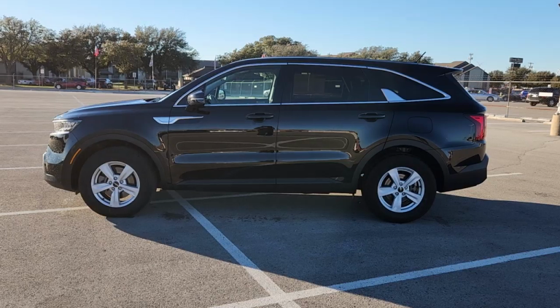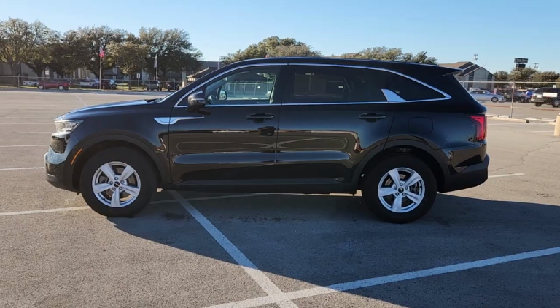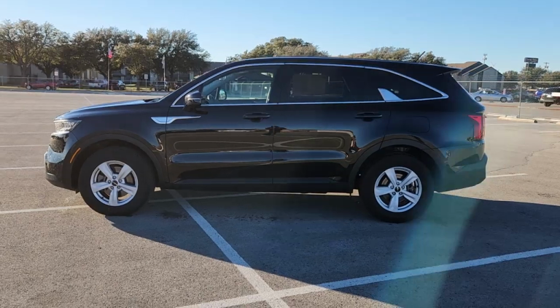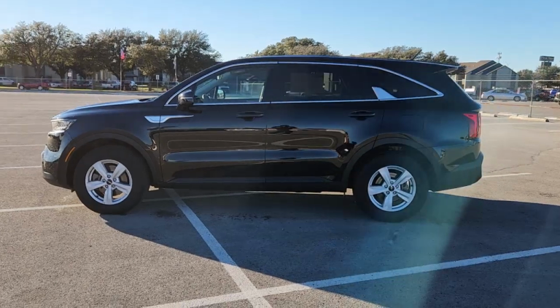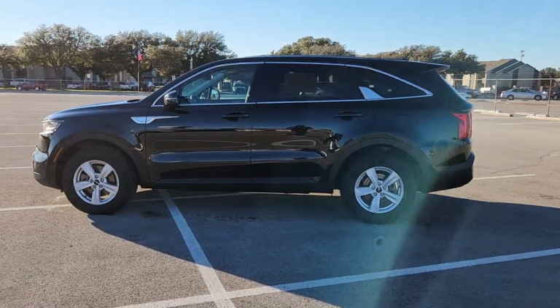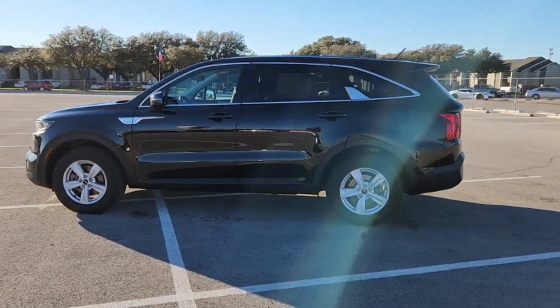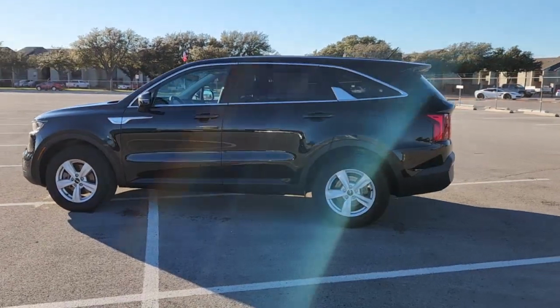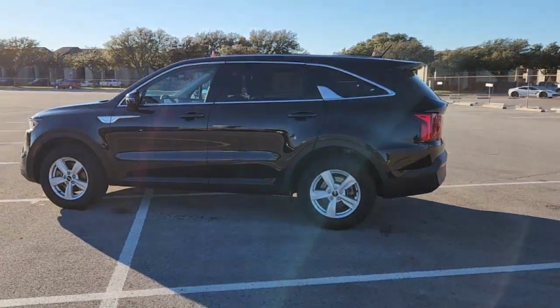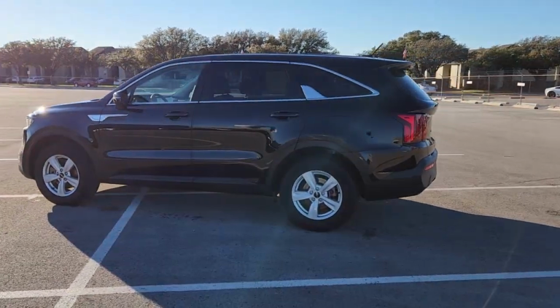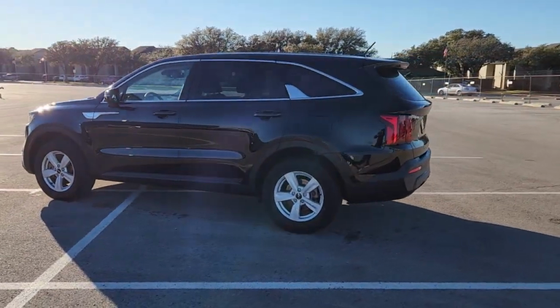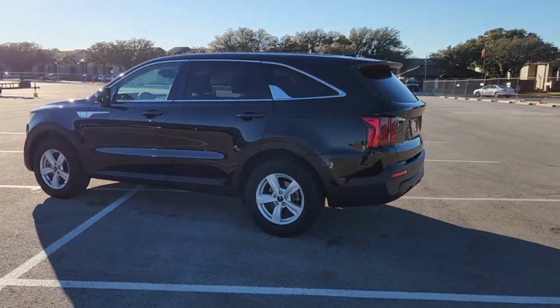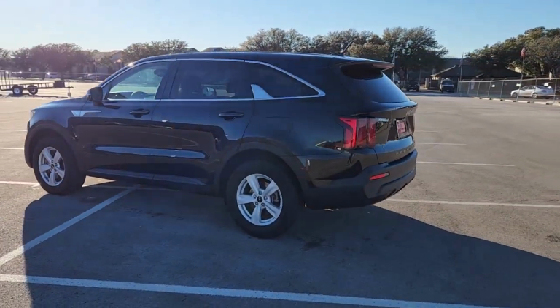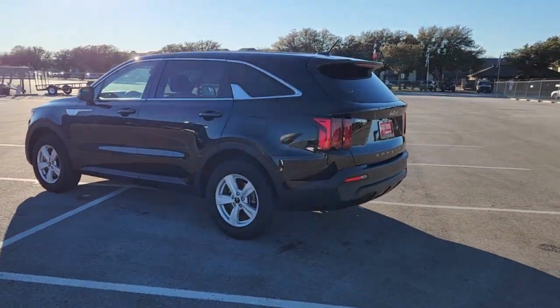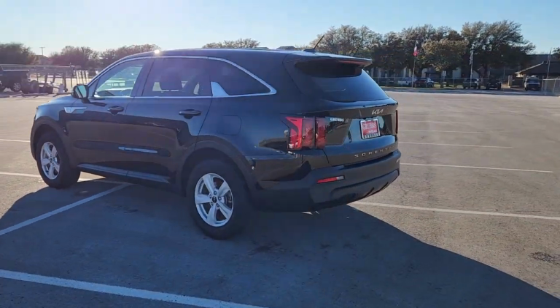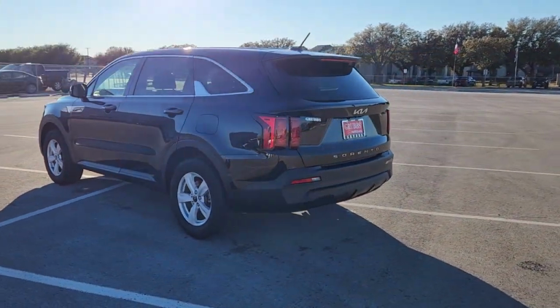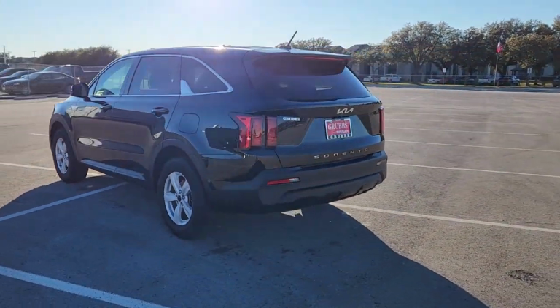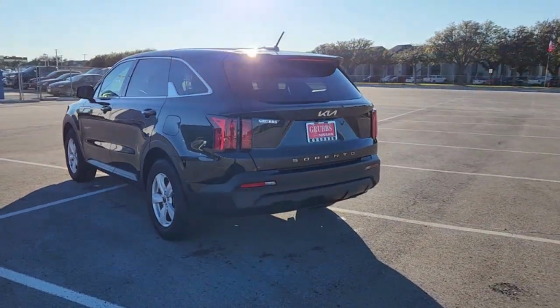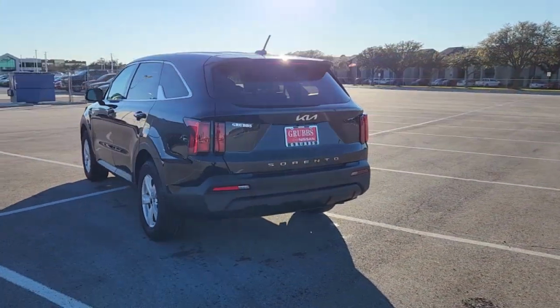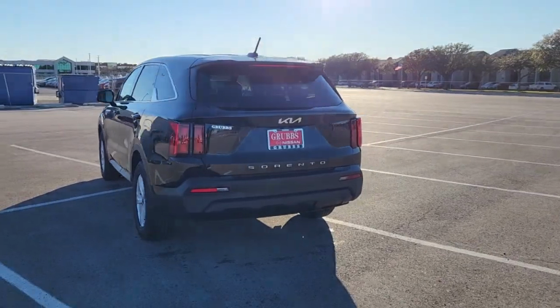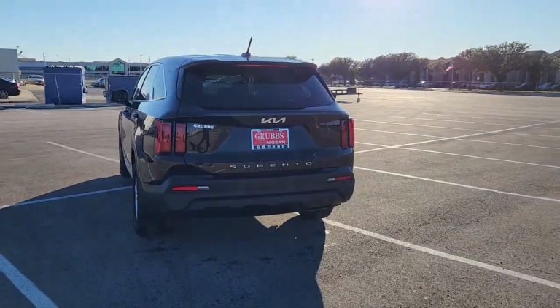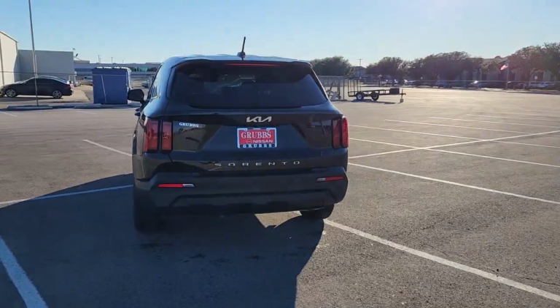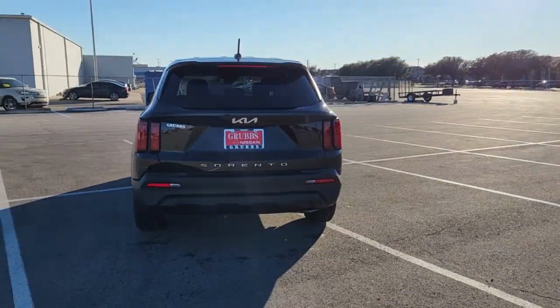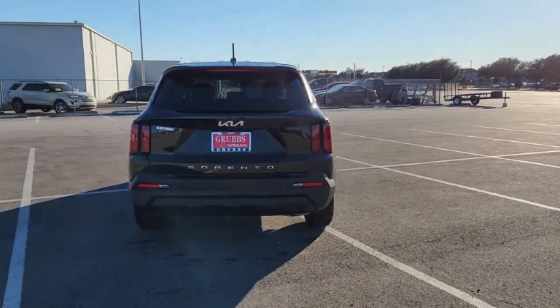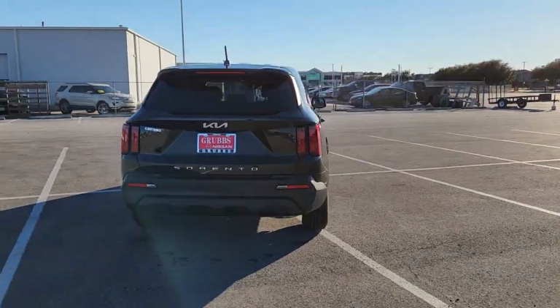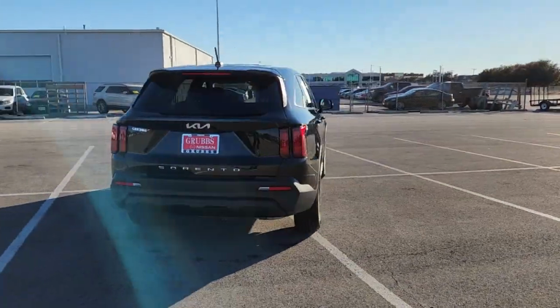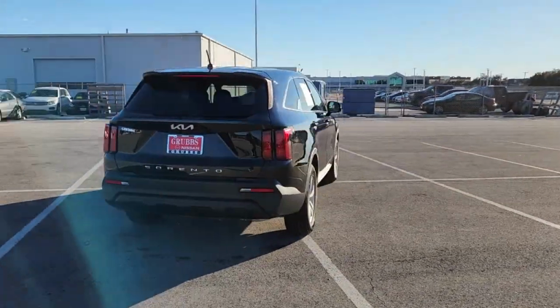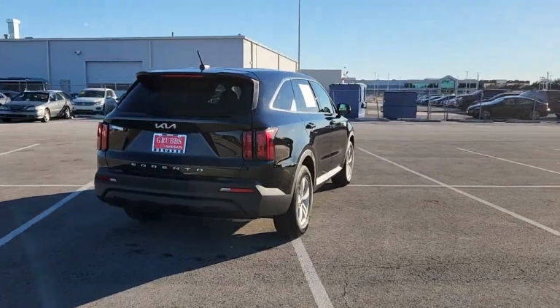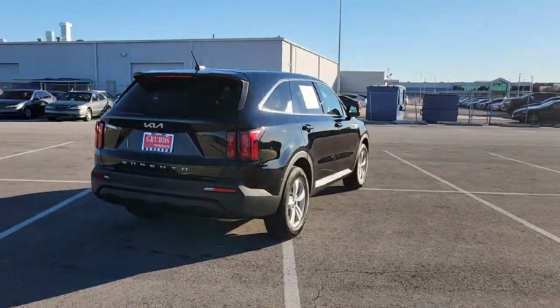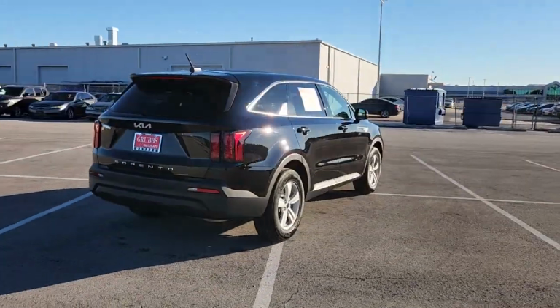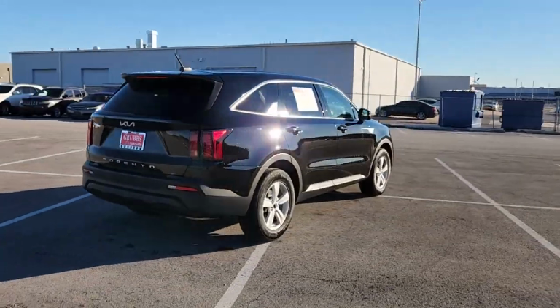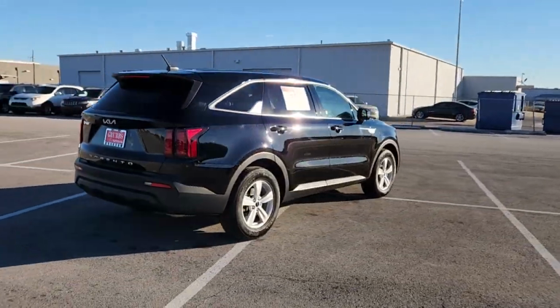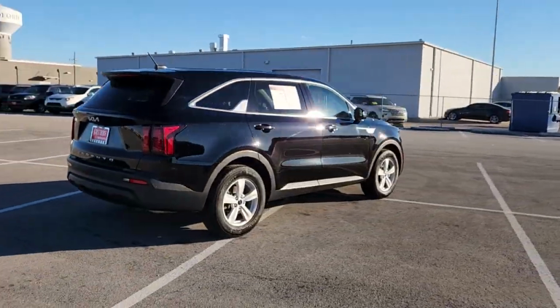Get into the 2022 Kia Sorento. This vehicle is an outstanding buy with fewer than 25,000 miles on the odometer.